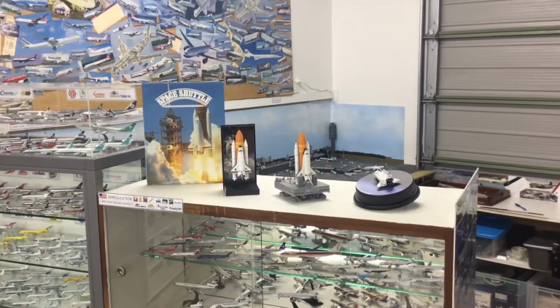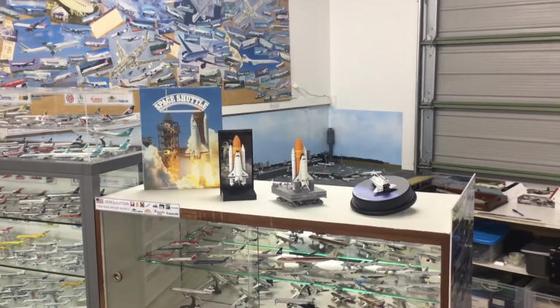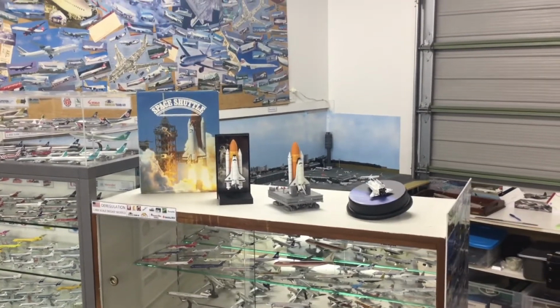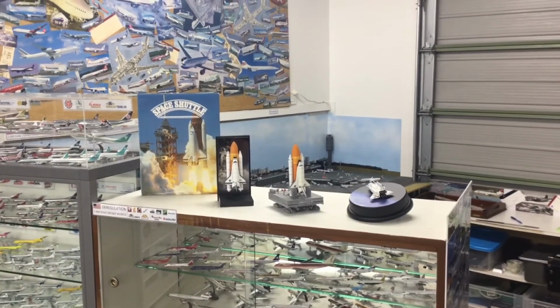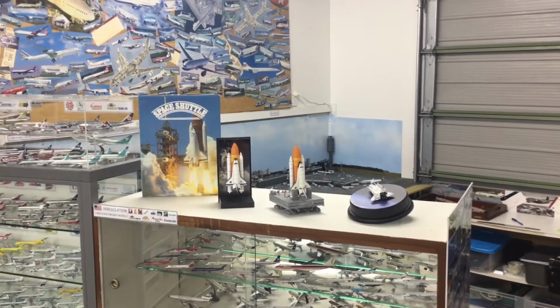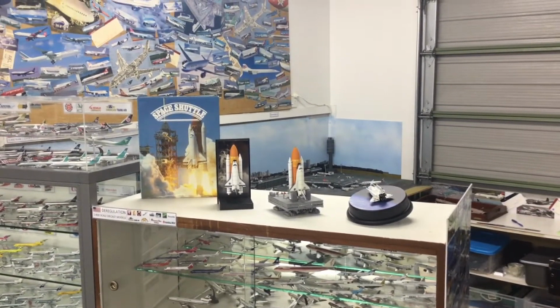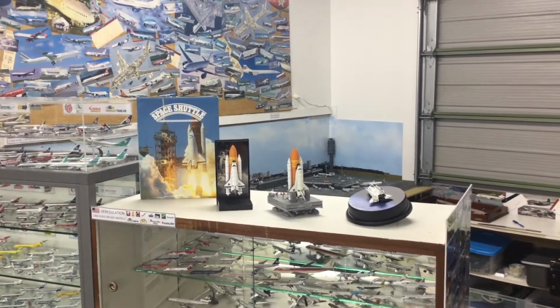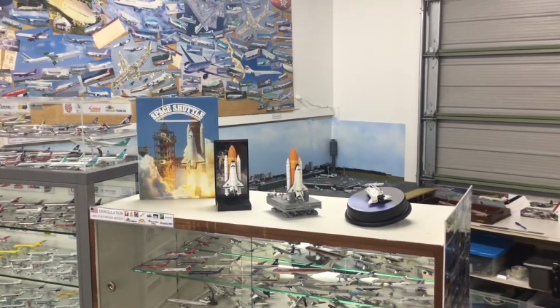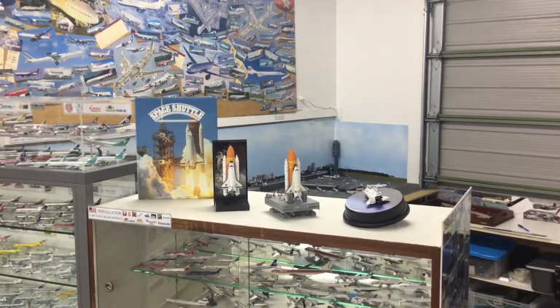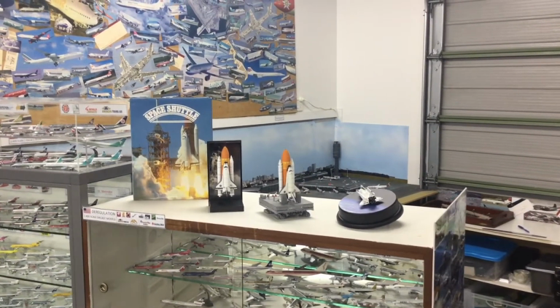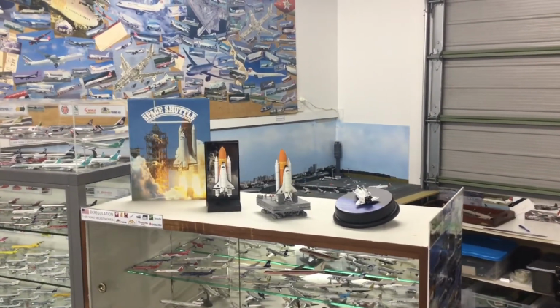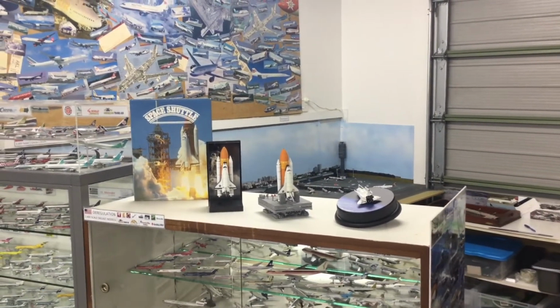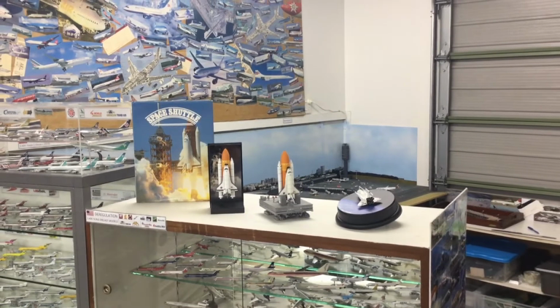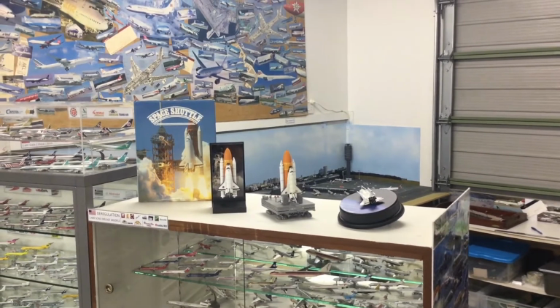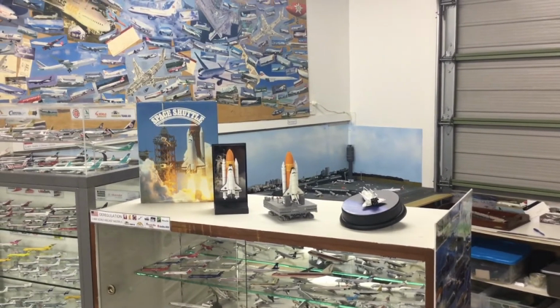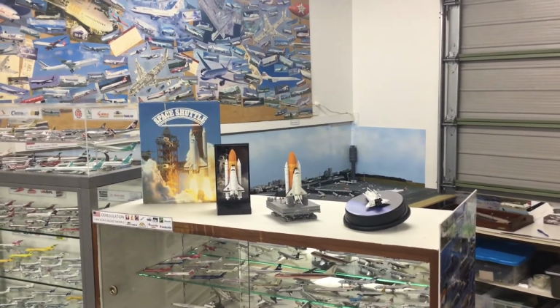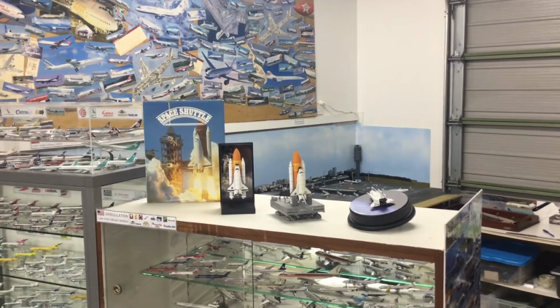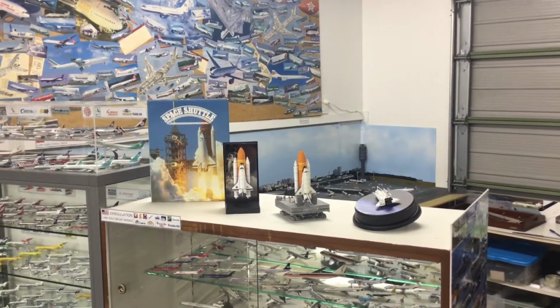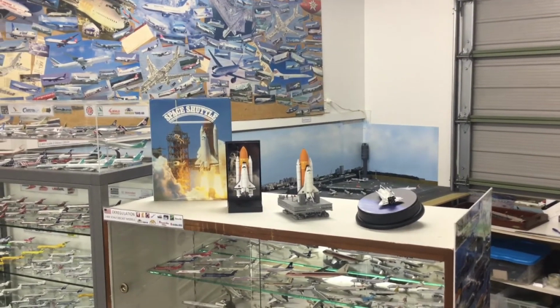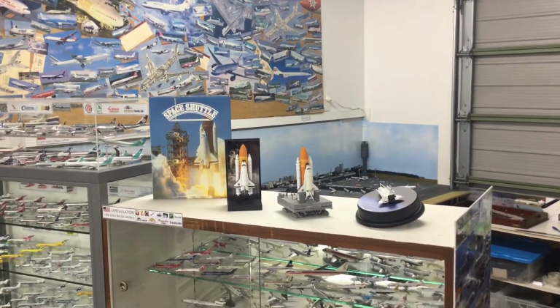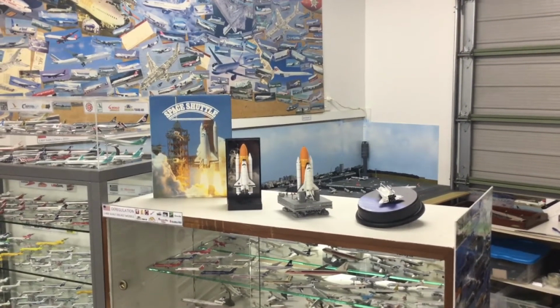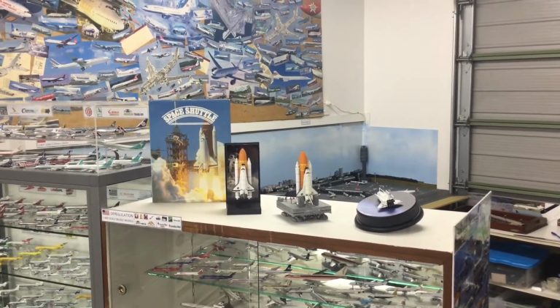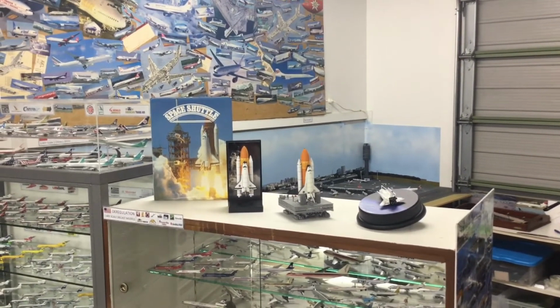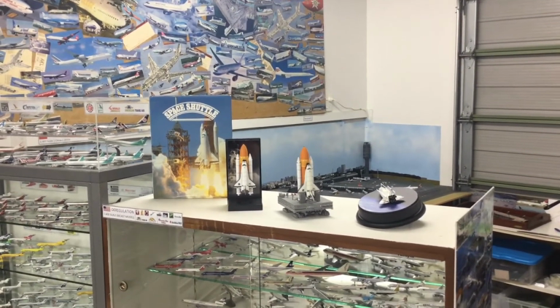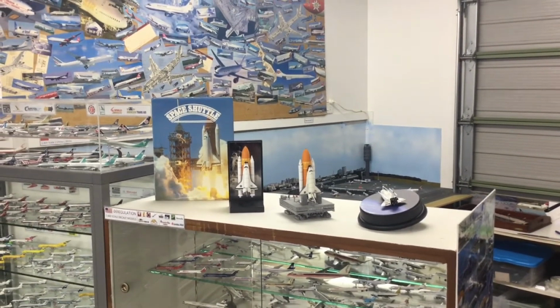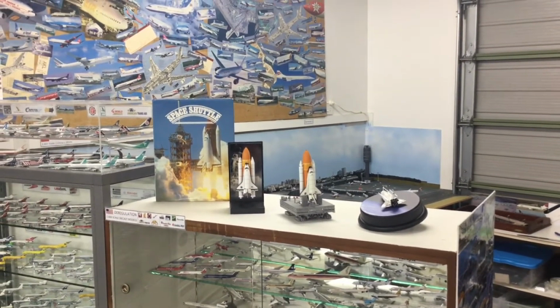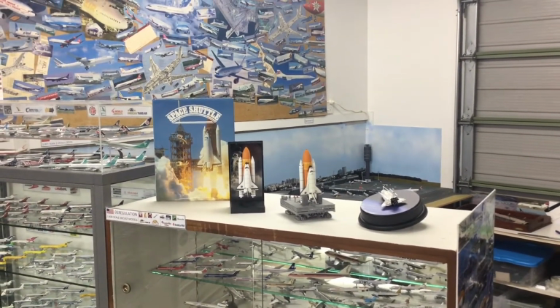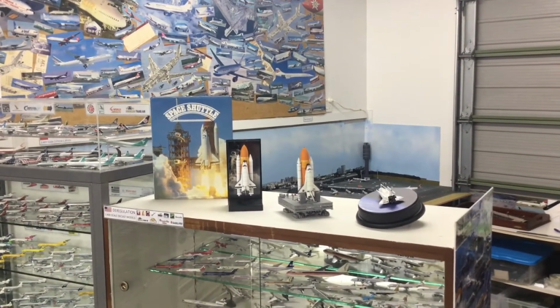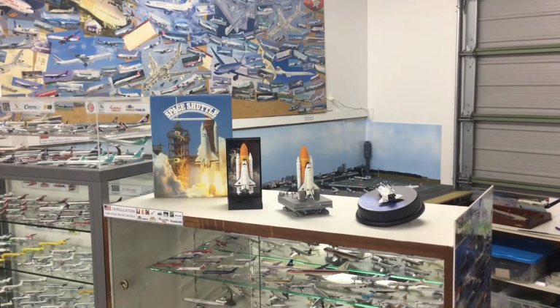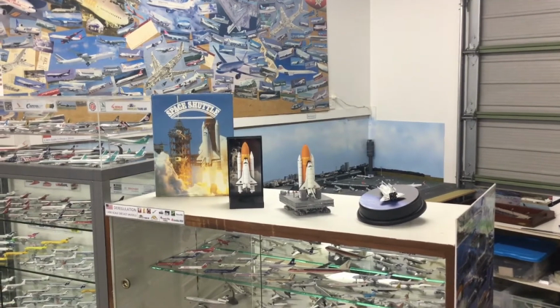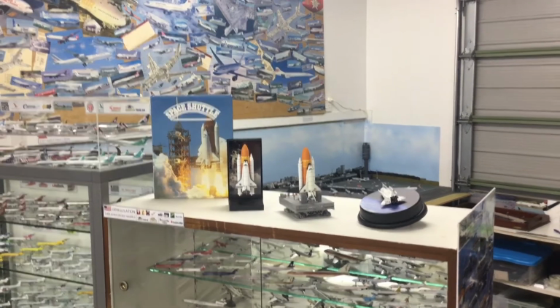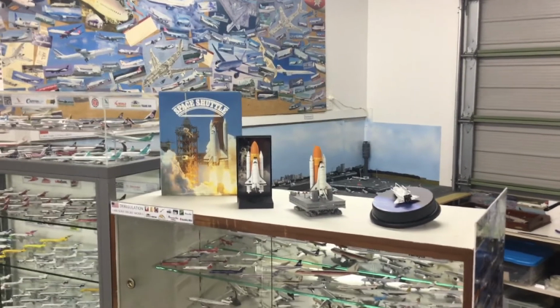Hello and welcome to Yesterday's Airlines. Just recently I posted a video talking about Dragon Wings models from the early 2000s and how they really shouldn't be ignored.